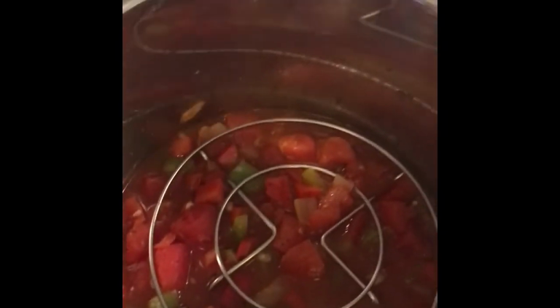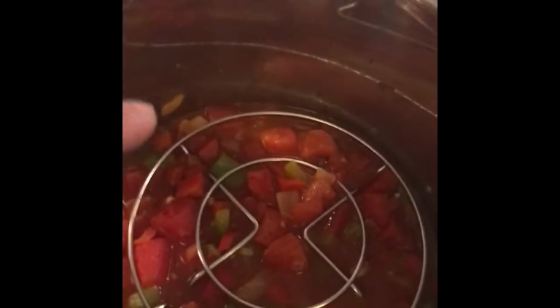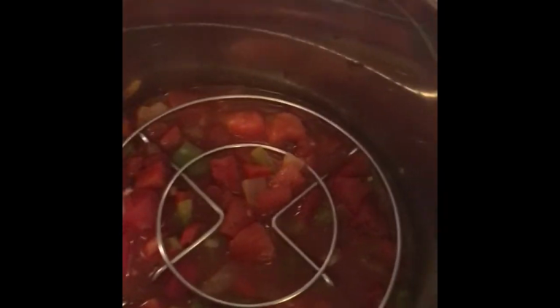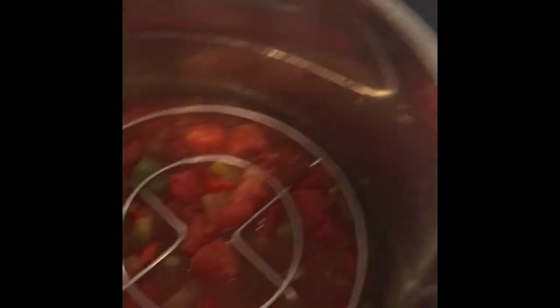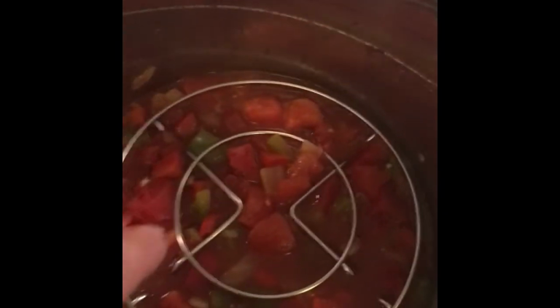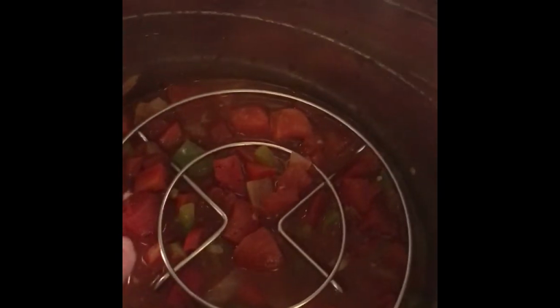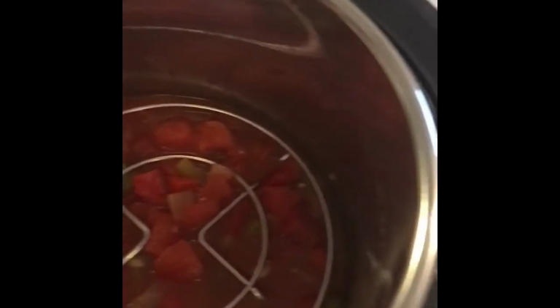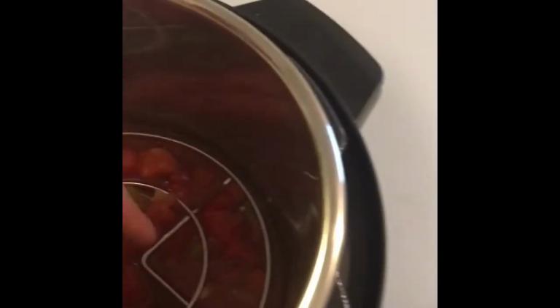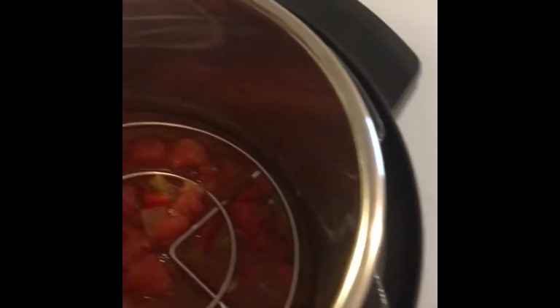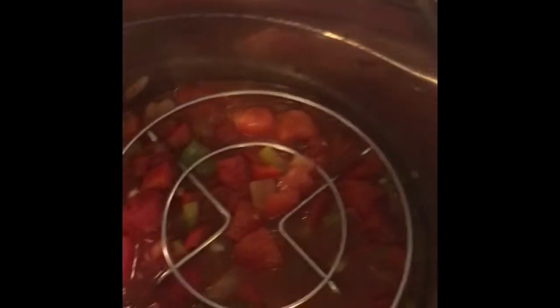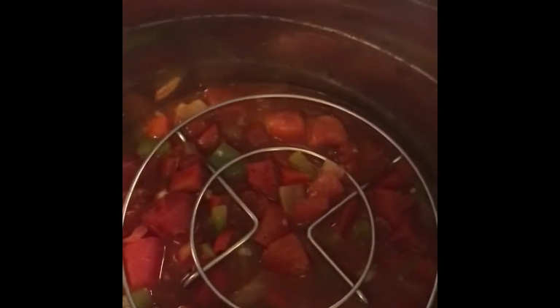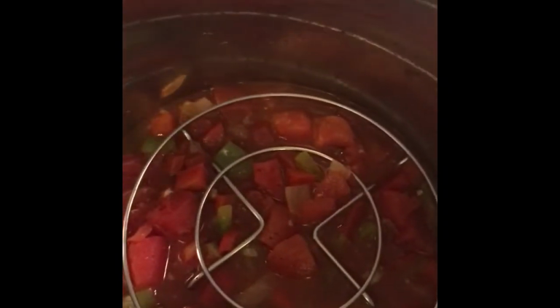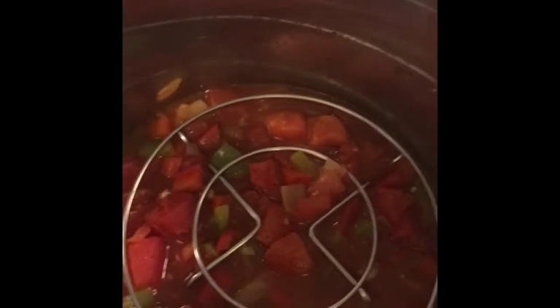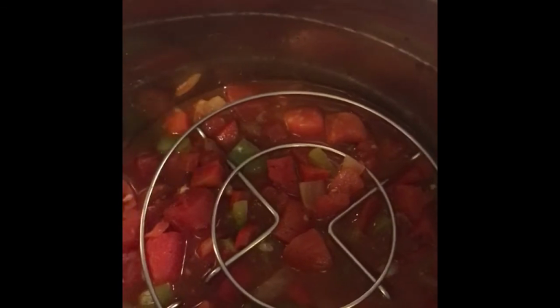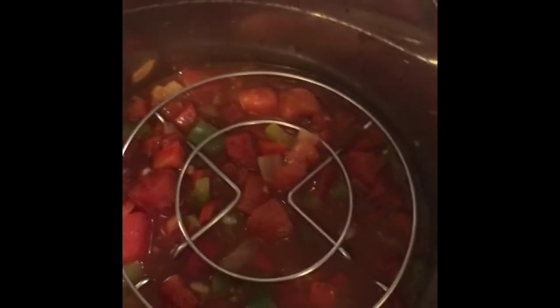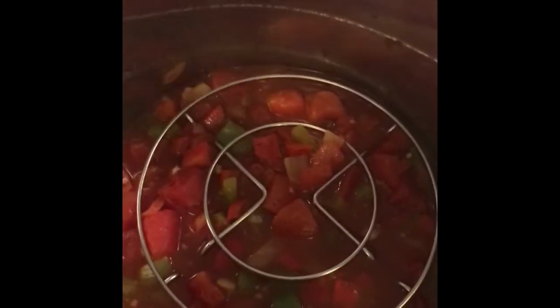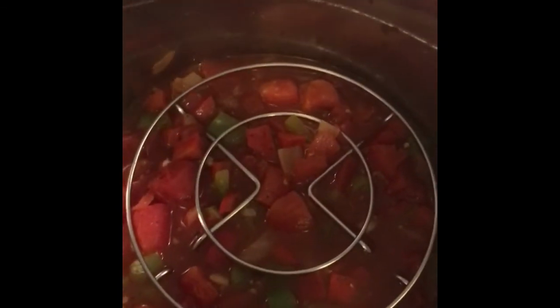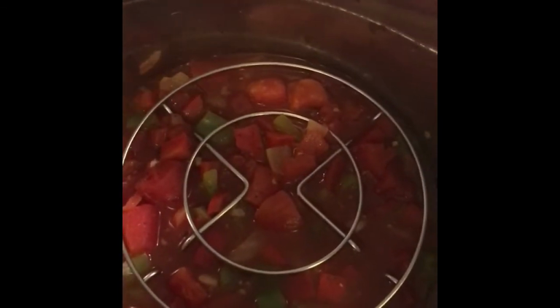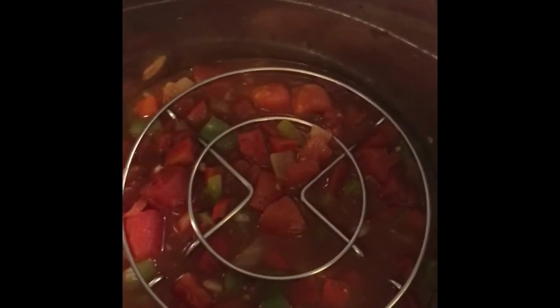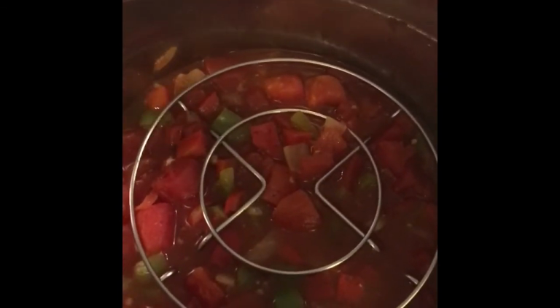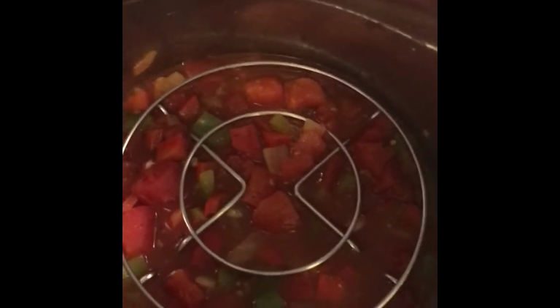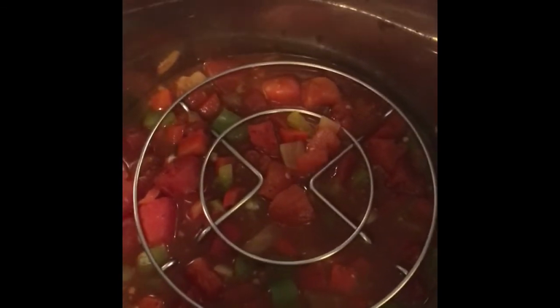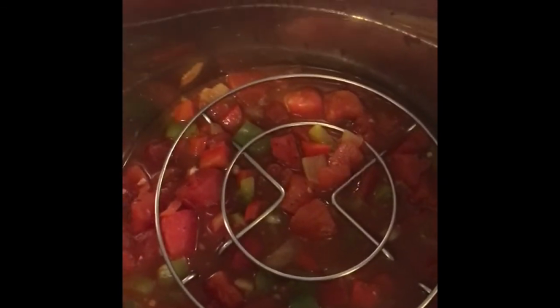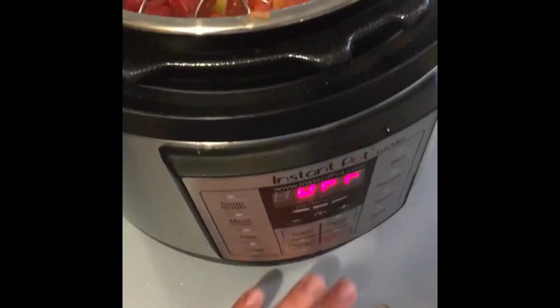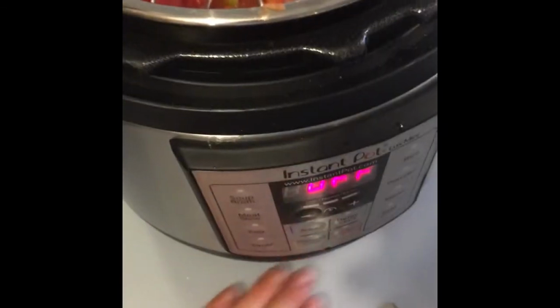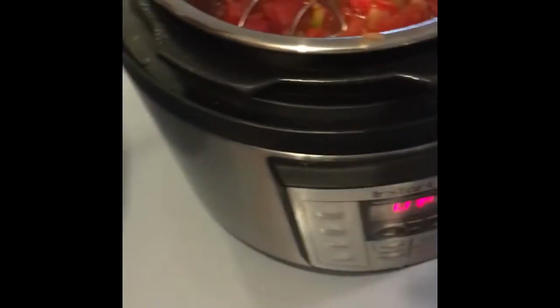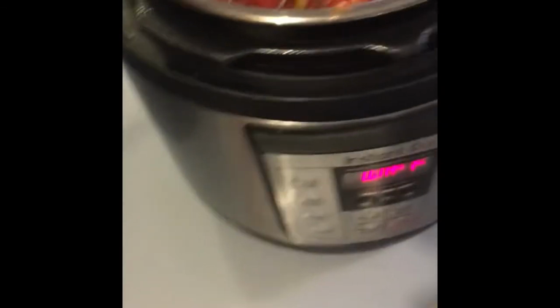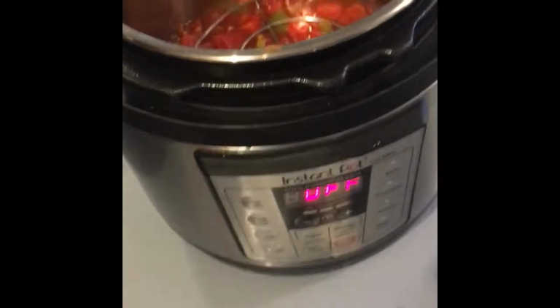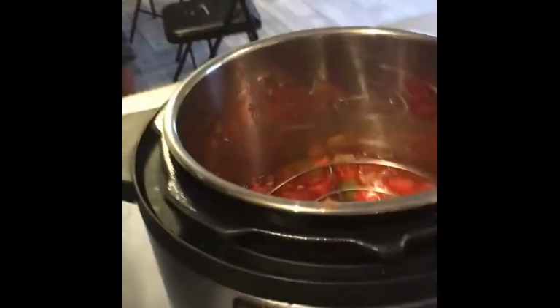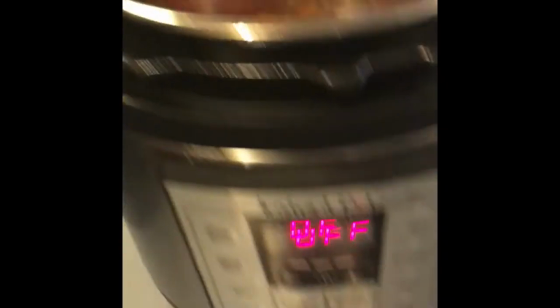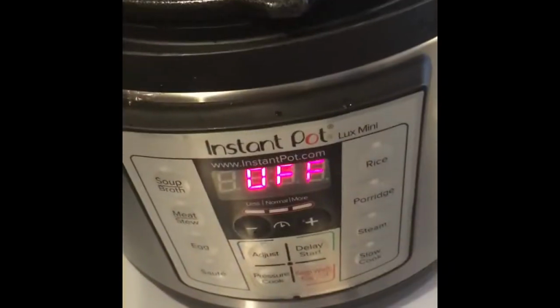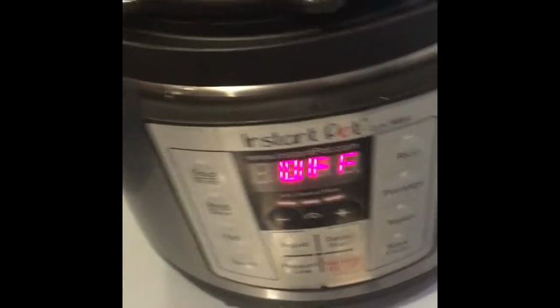I placed the trivet in the middle, stirred everything up very well, and placed the trivet in there. I'm going to go ahead and let this sit on off mode.